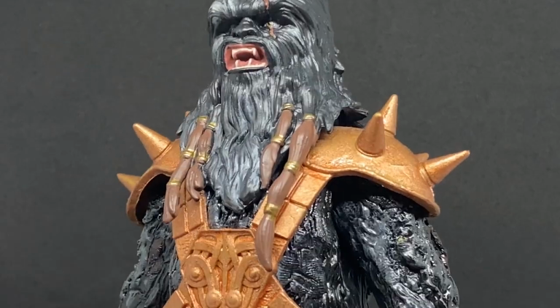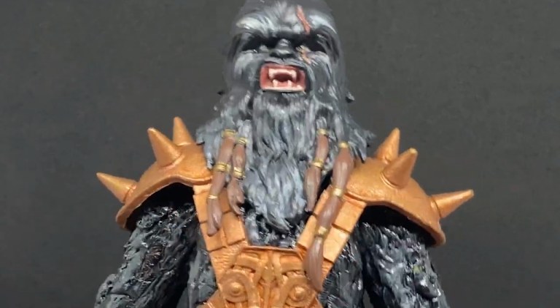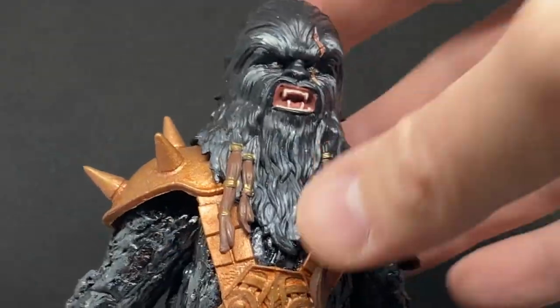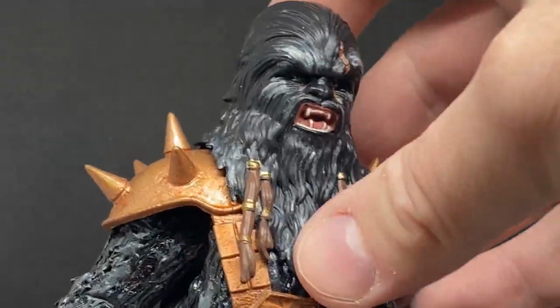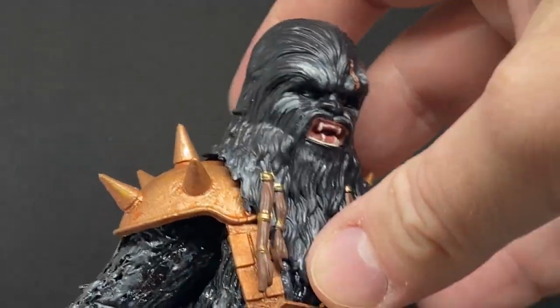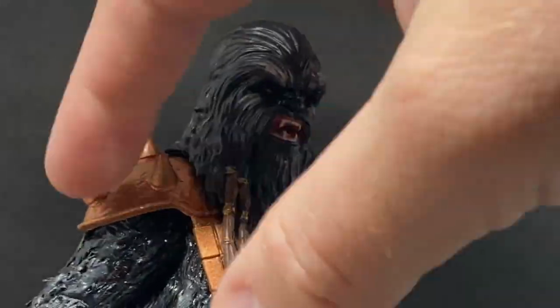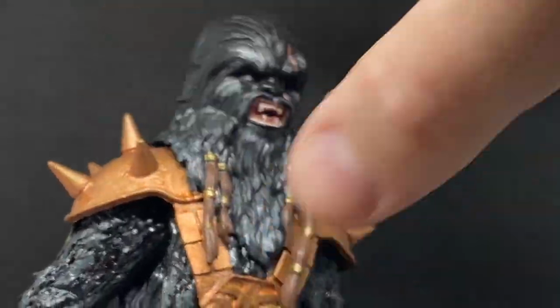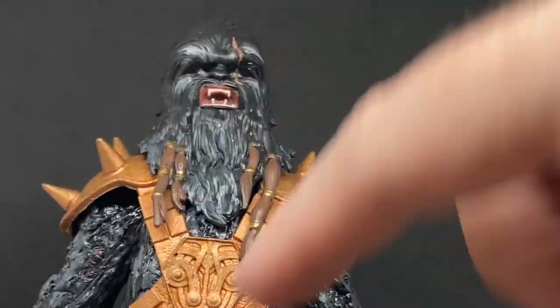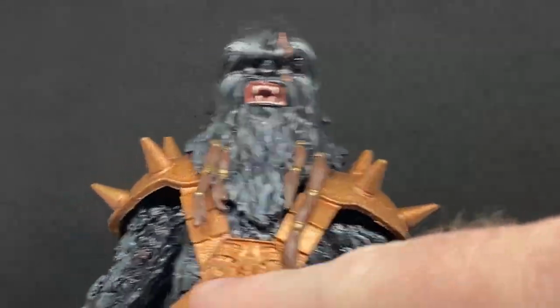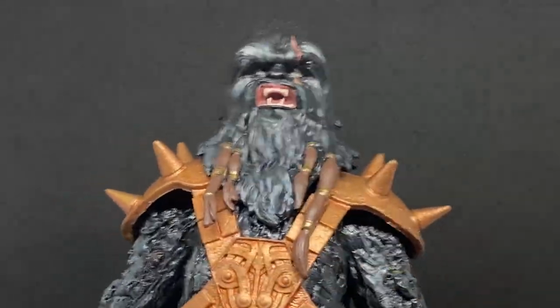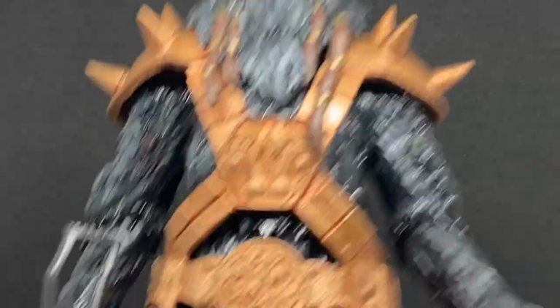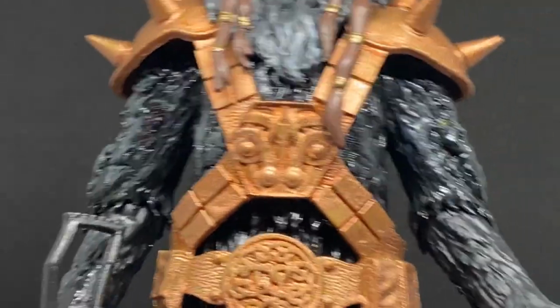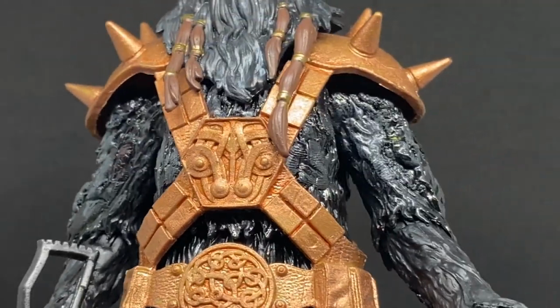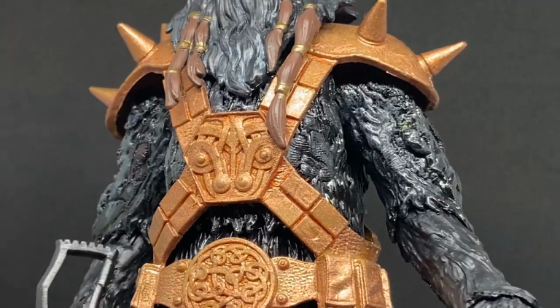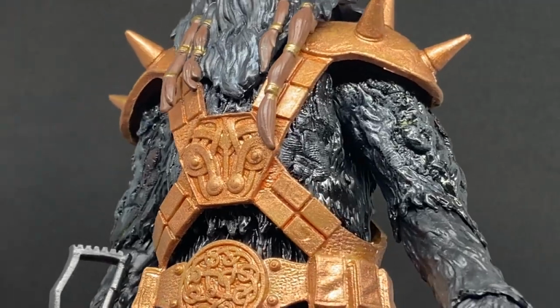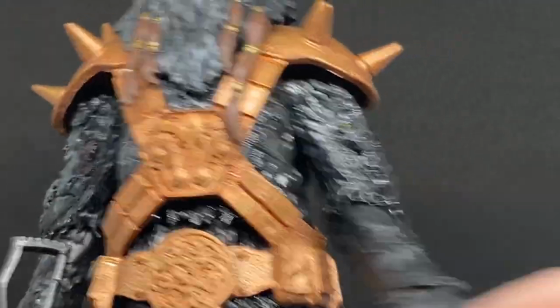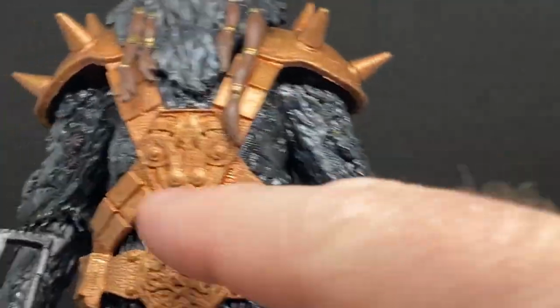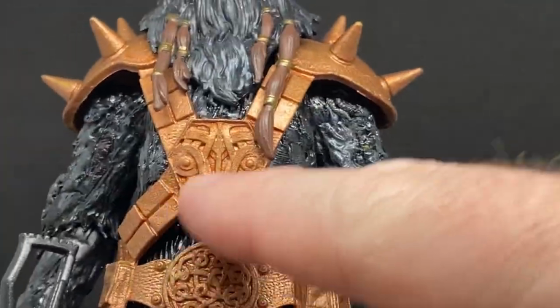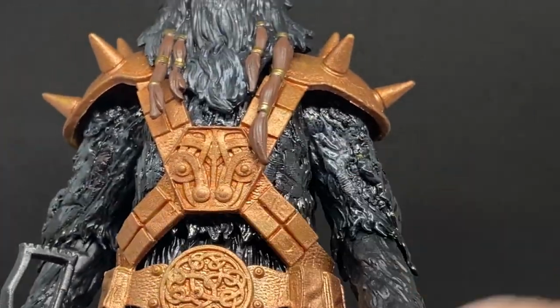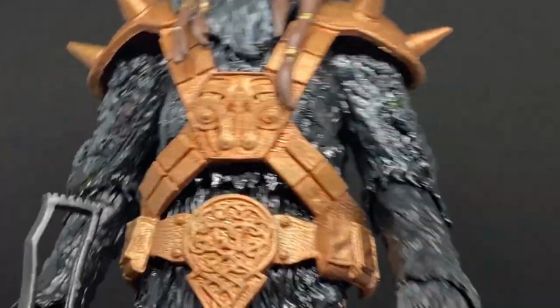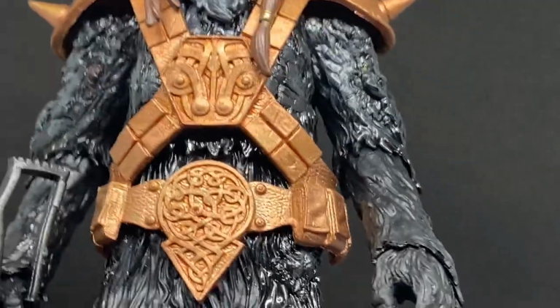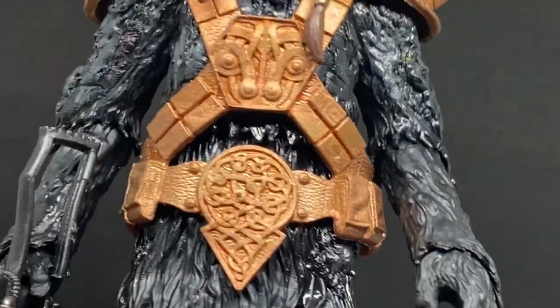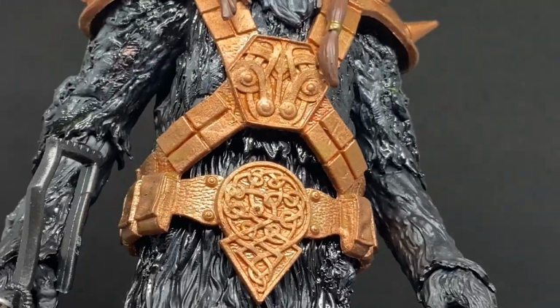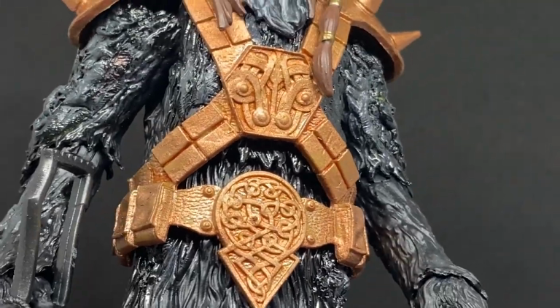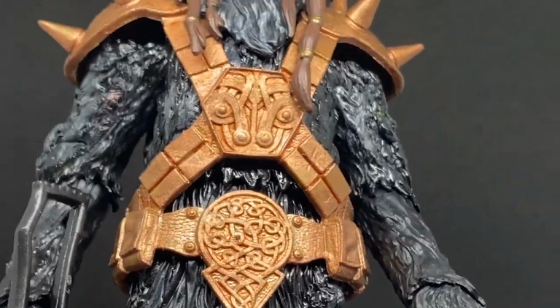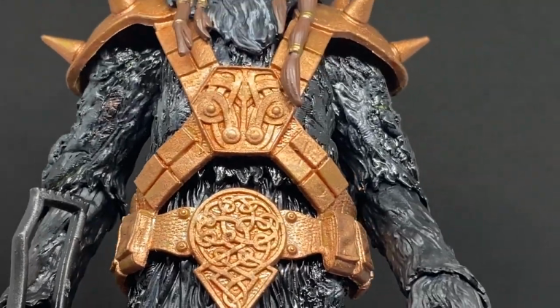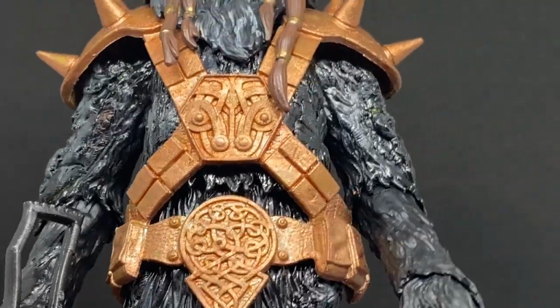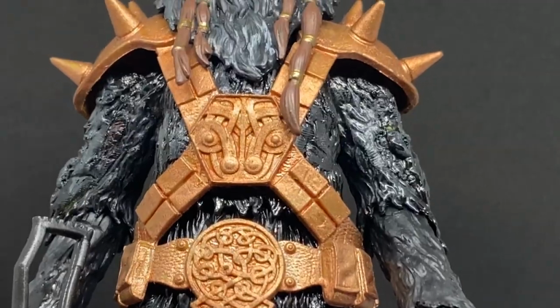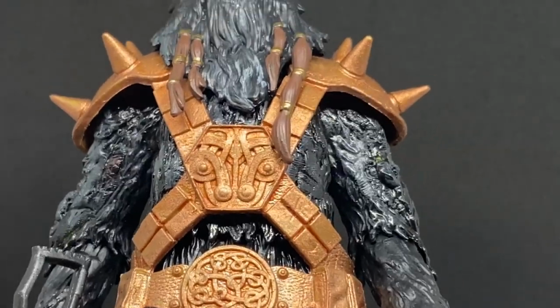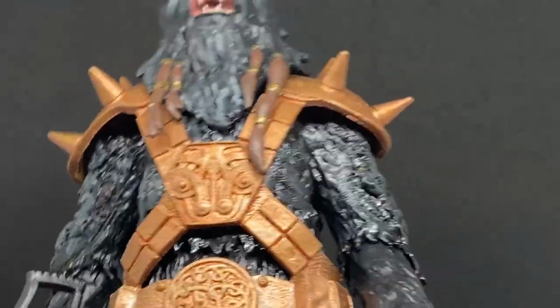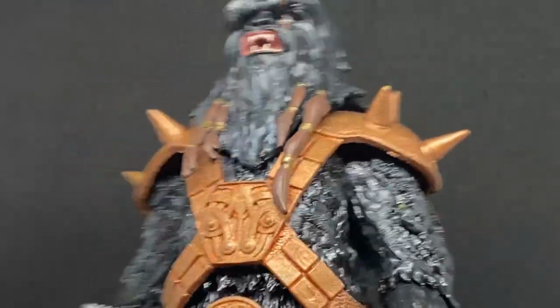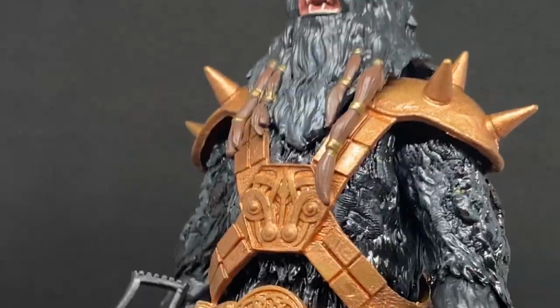I also used a bronze to repaint his armor, and then I think it was a dwarven bronze wash to sit in all the cracks. So you can see in amongst all the patterns and stuff there are a few little darker spots there.